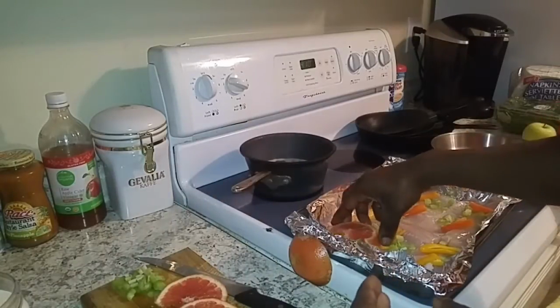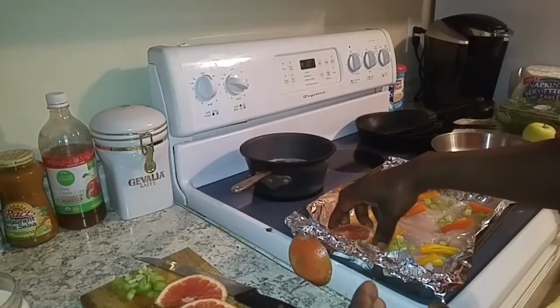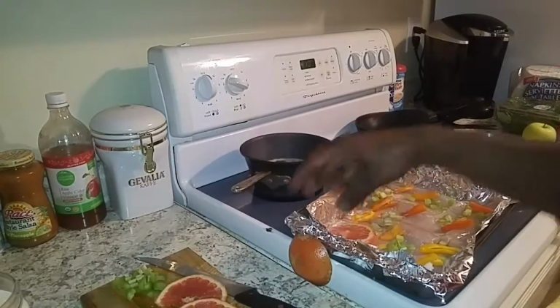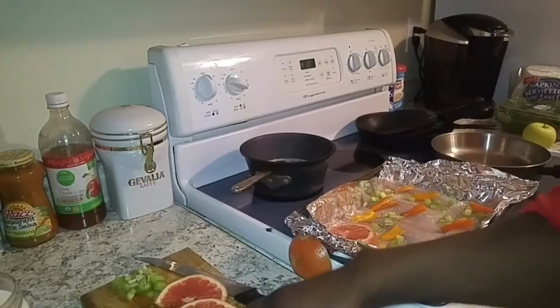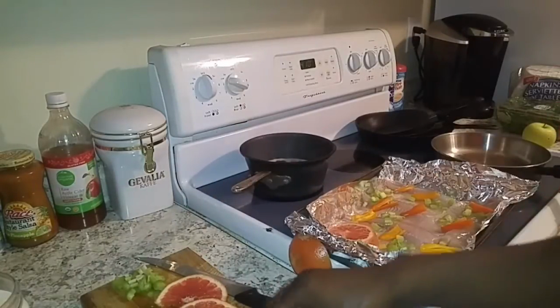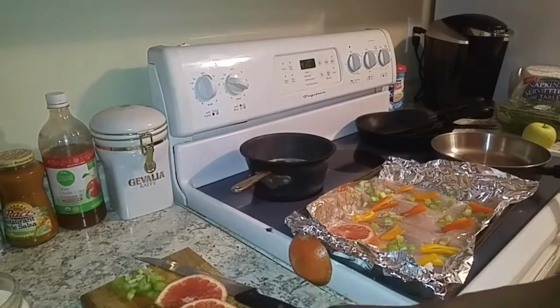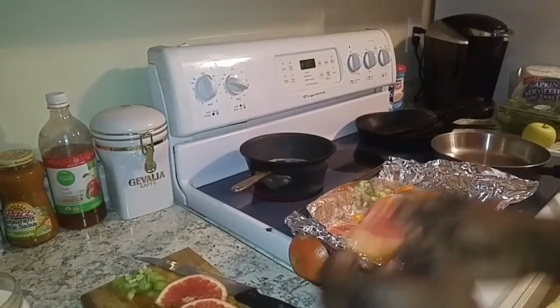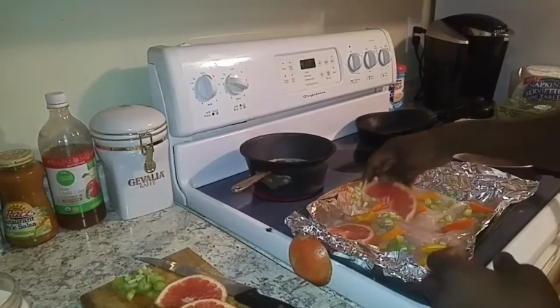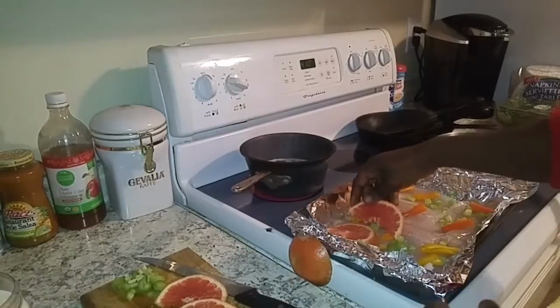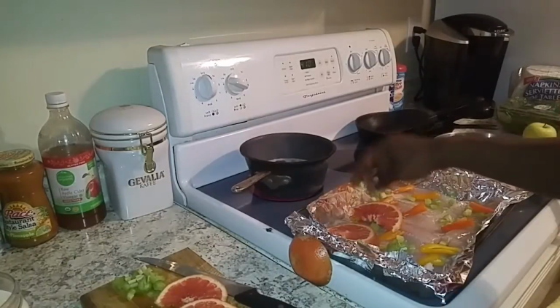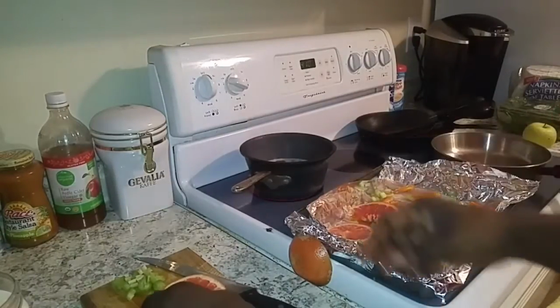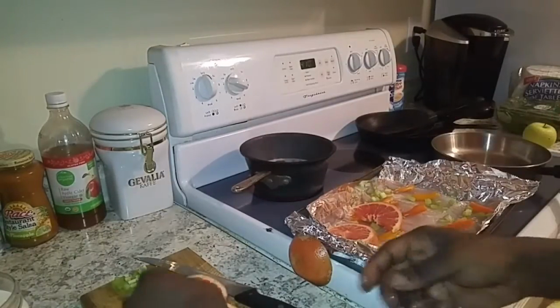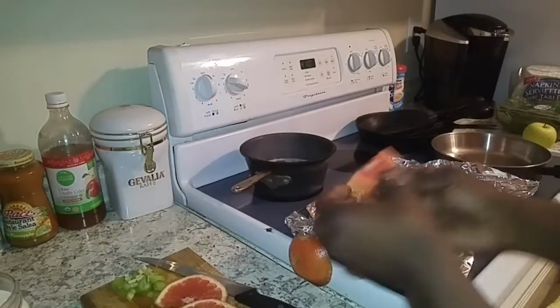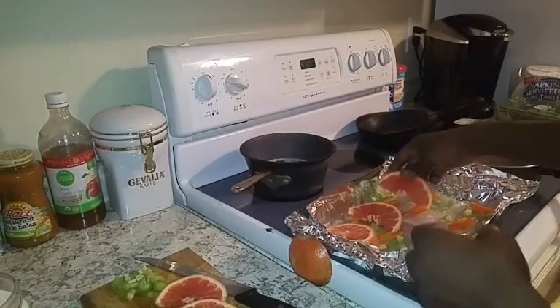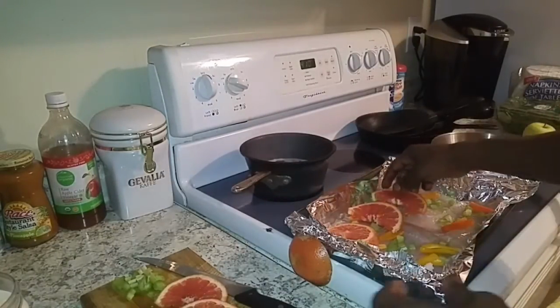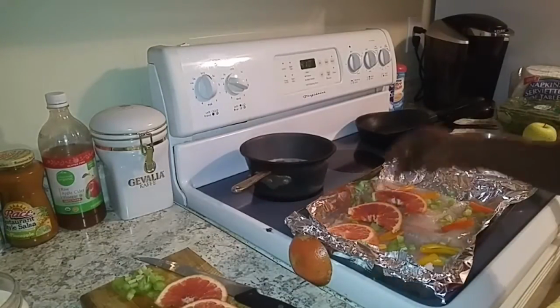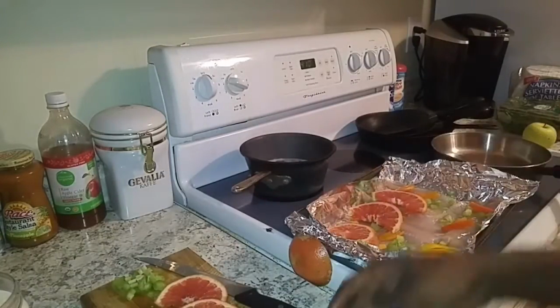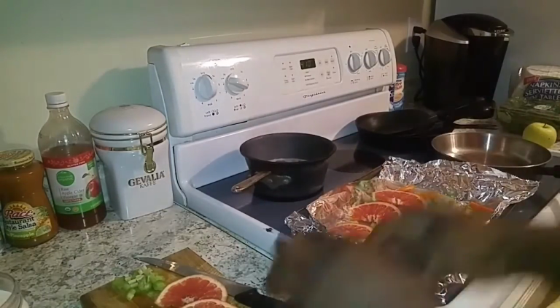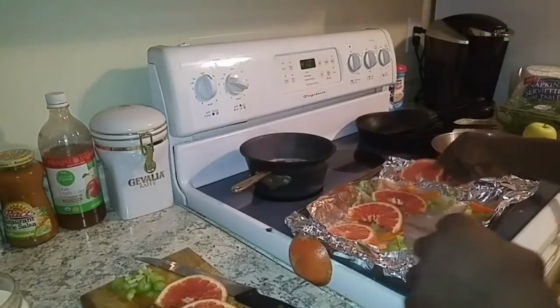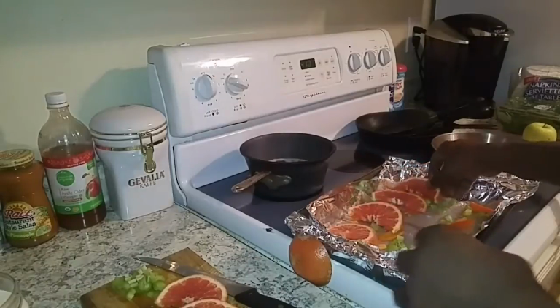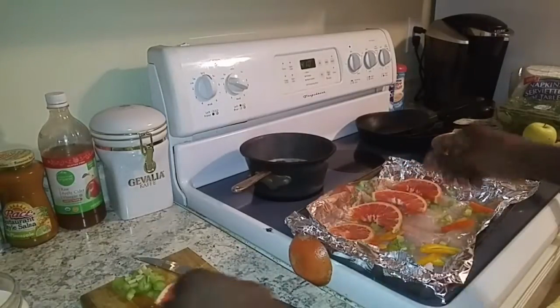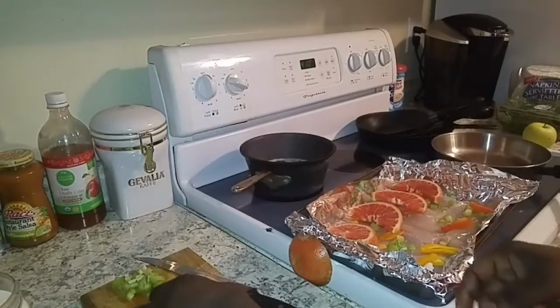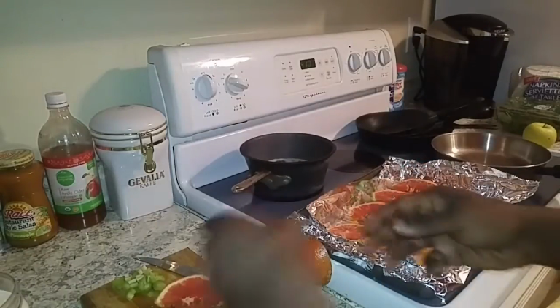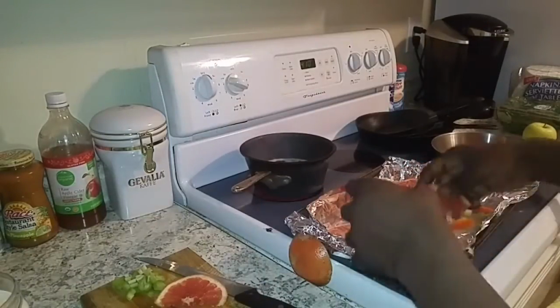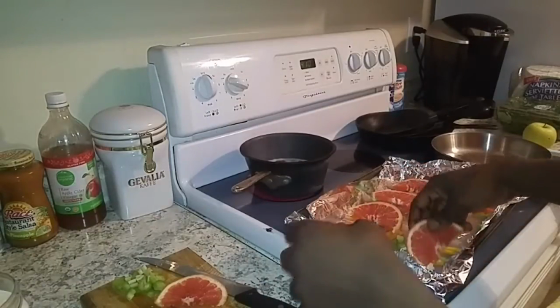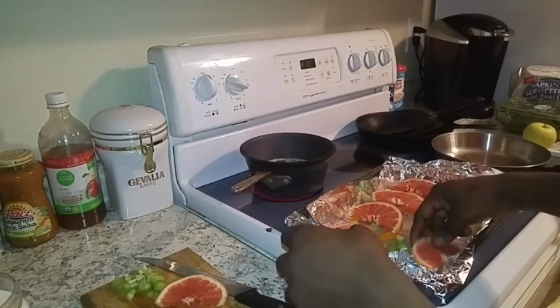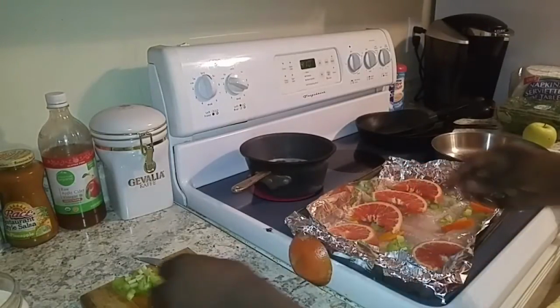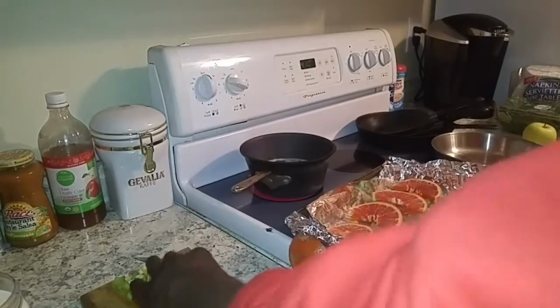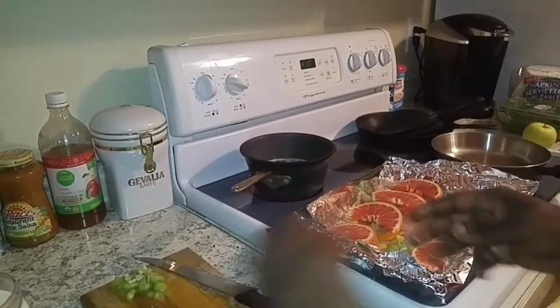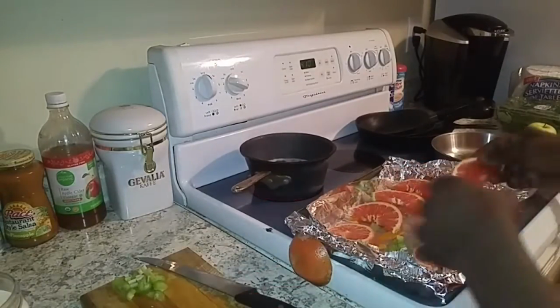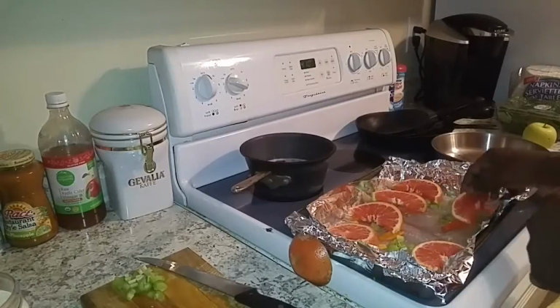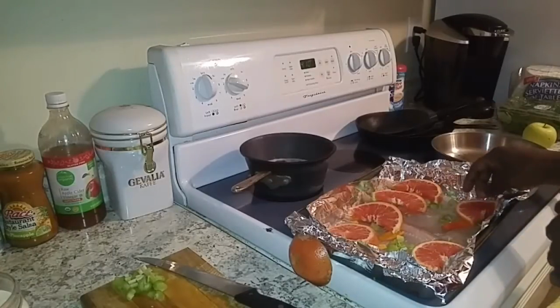Spread them out however you like. Just try to make it look nice and neat — you eat with your eyes first, so make it look how you would like it to taste.